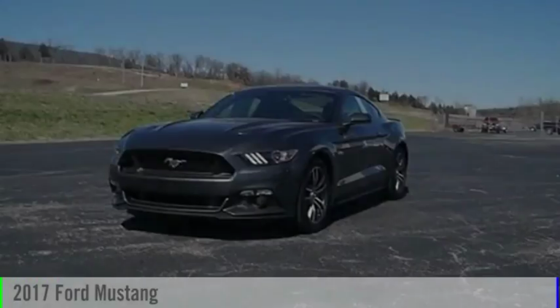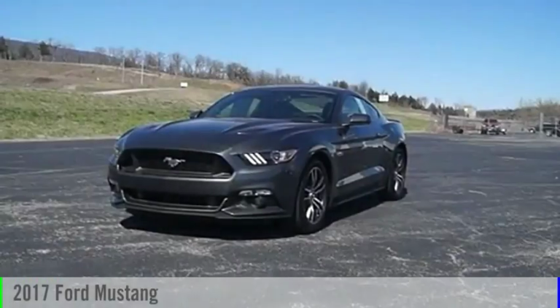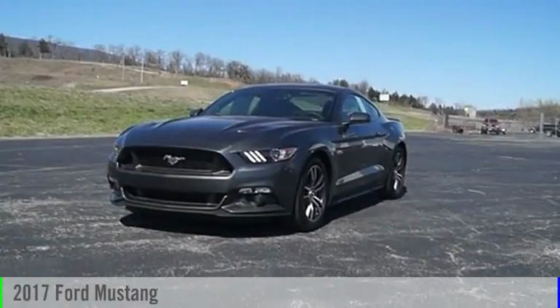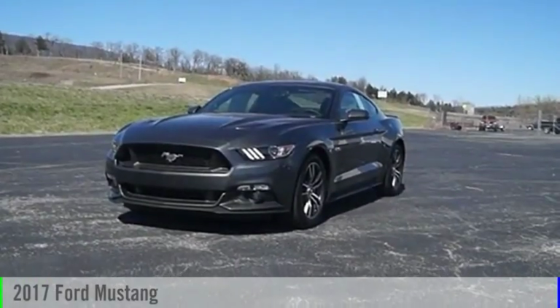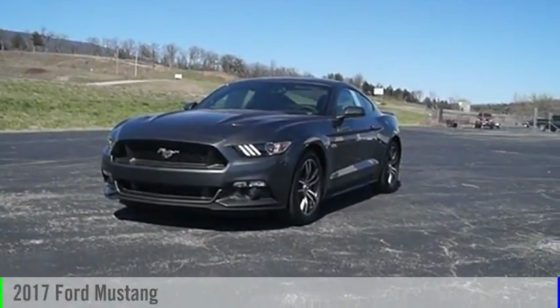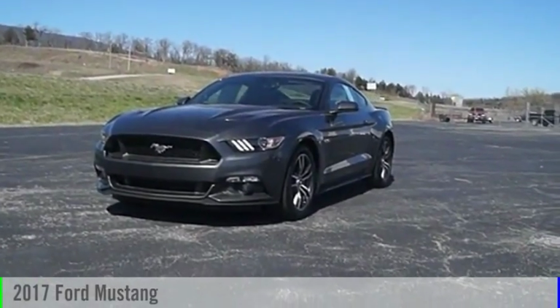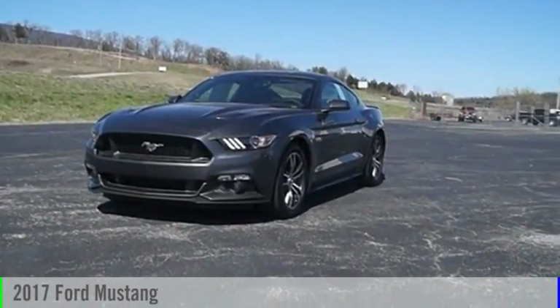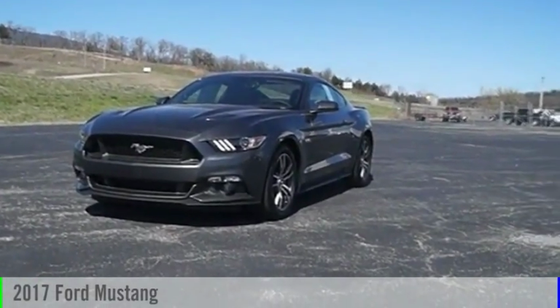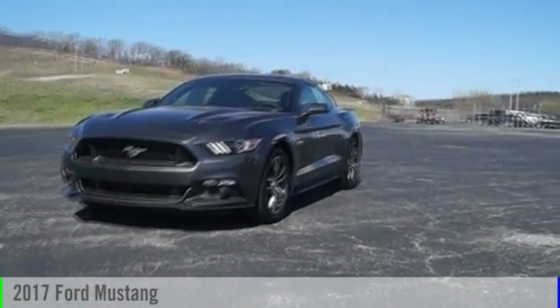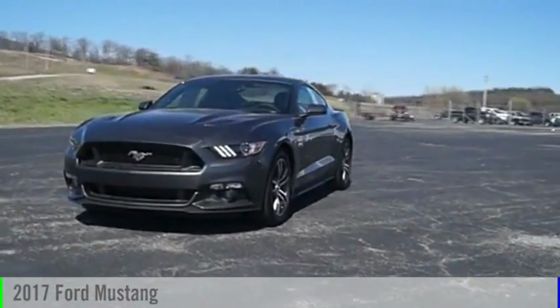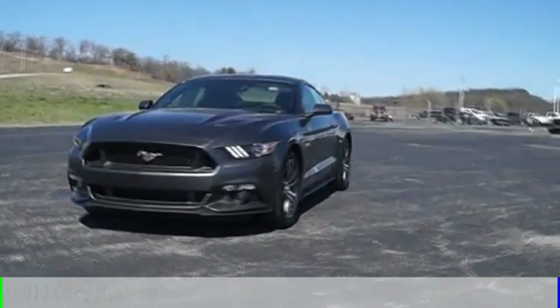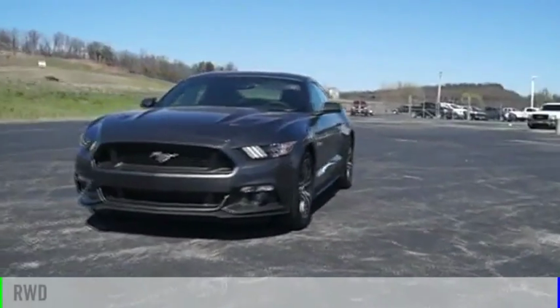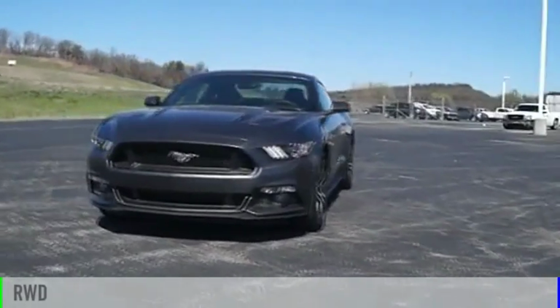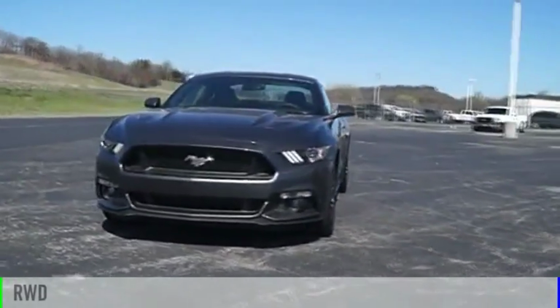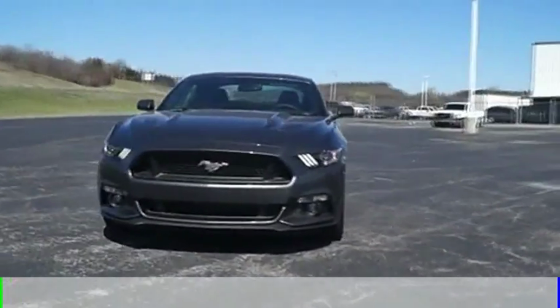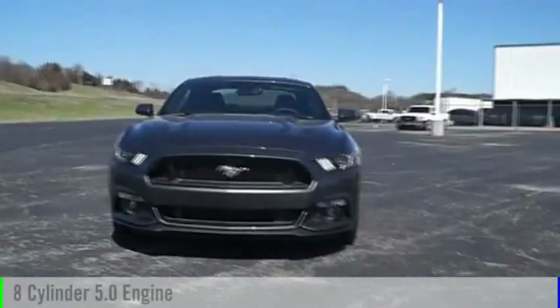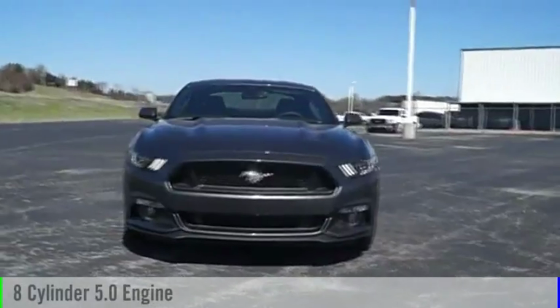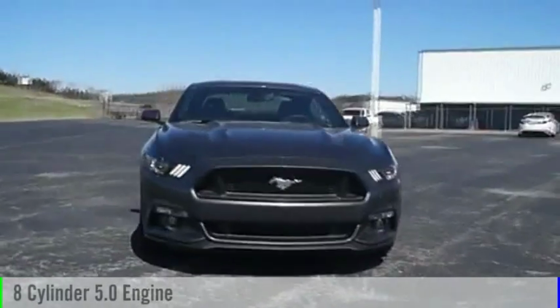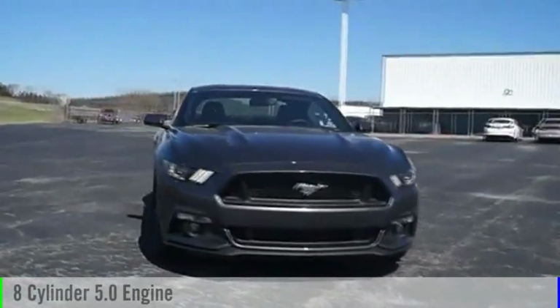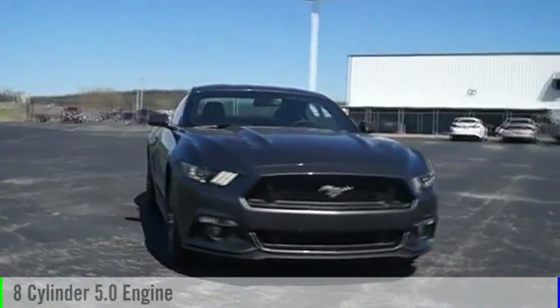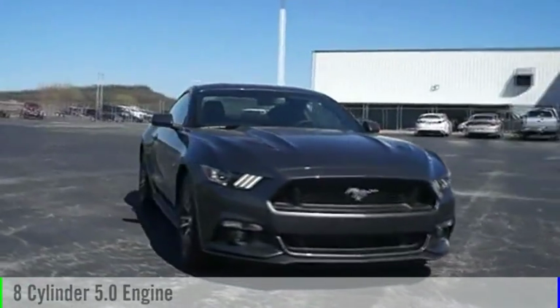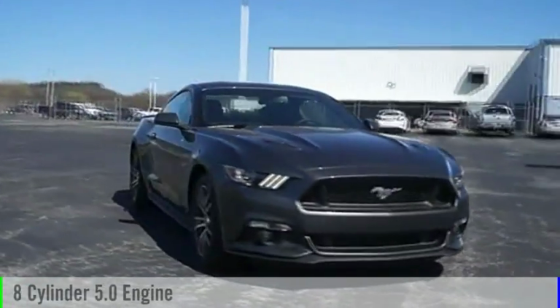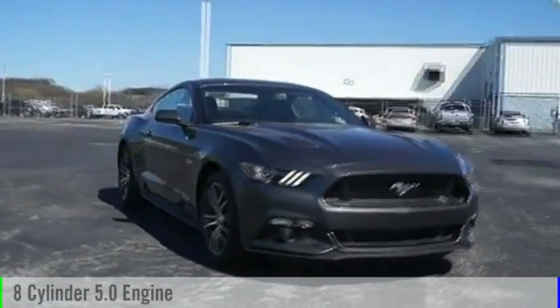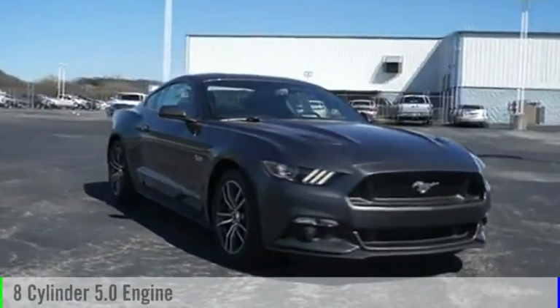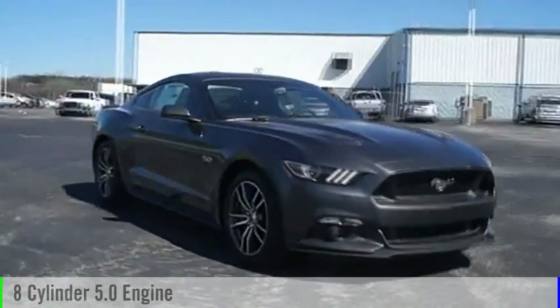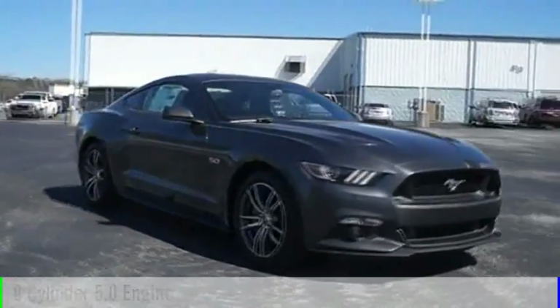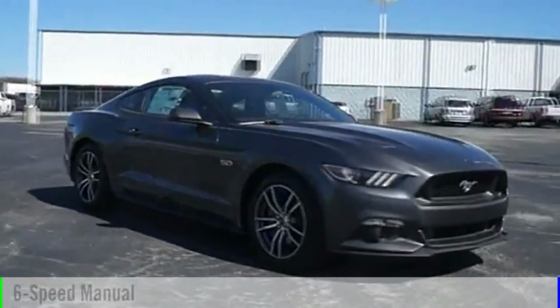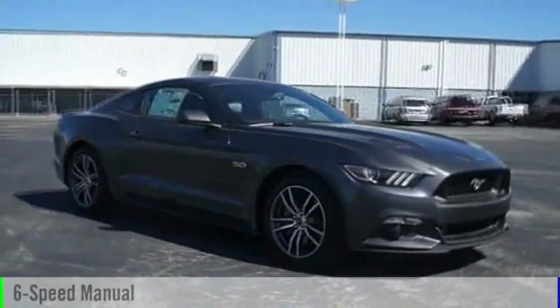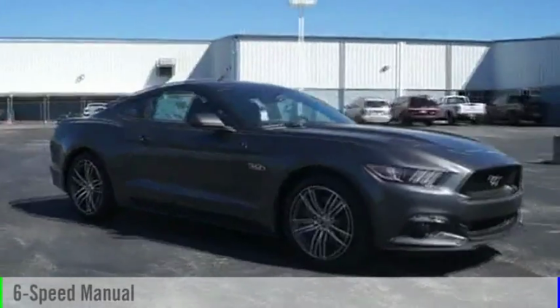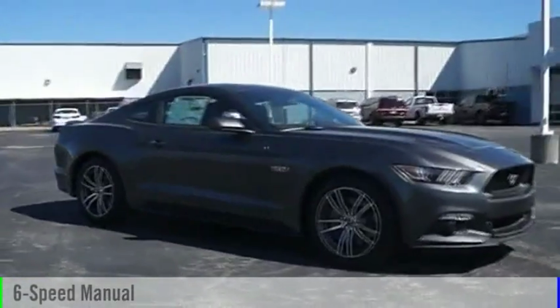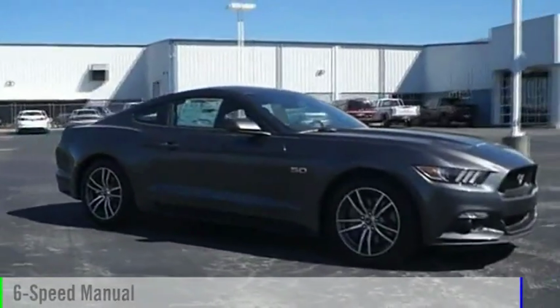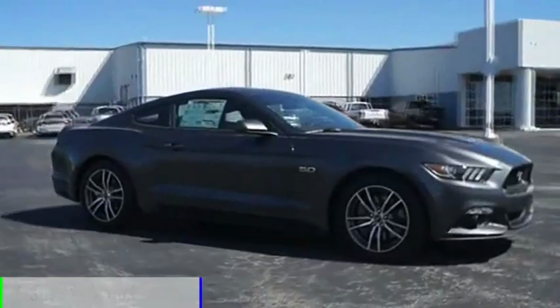2017 Mustang. This vehicle is powered by a rear-wheel drive, eight-cylinder, 5.0-liter engine, and comes with a six-speed manual transmission.